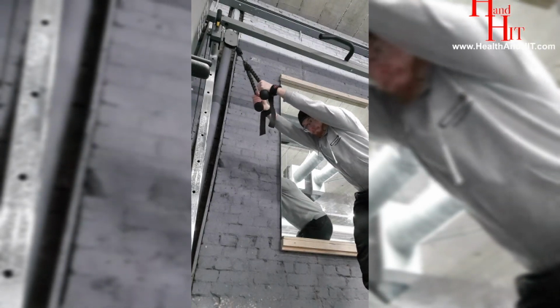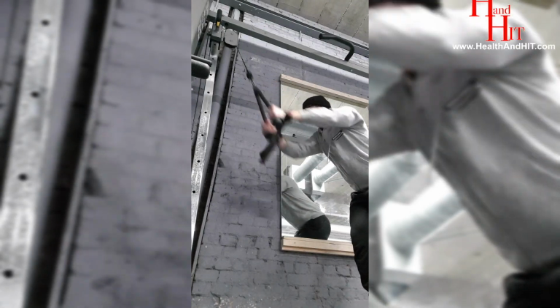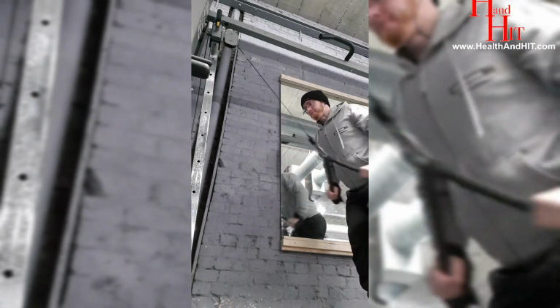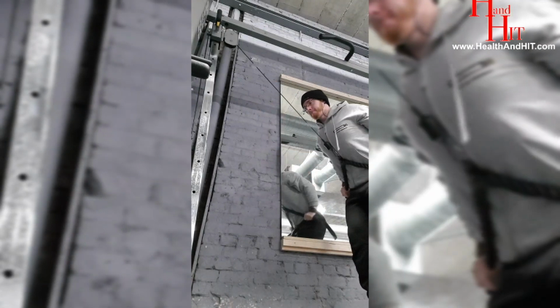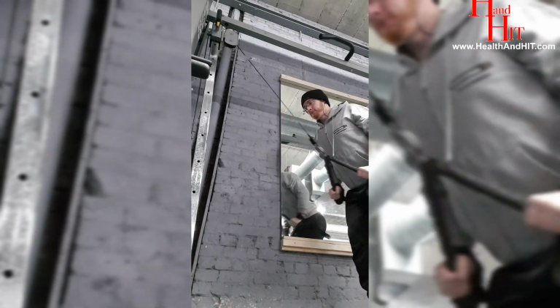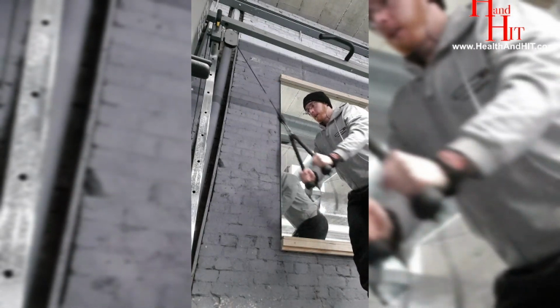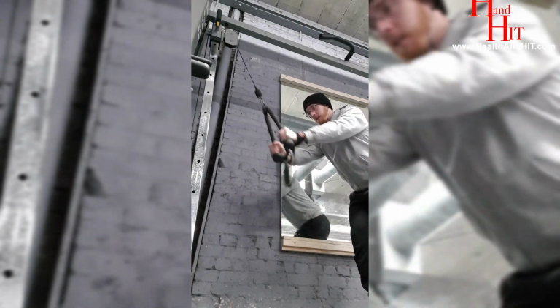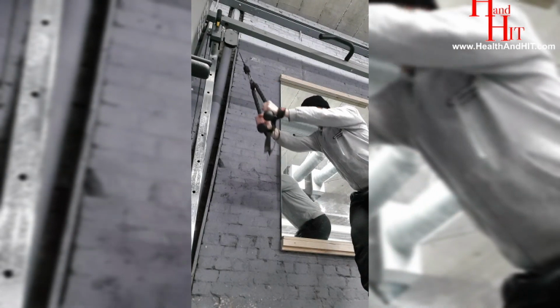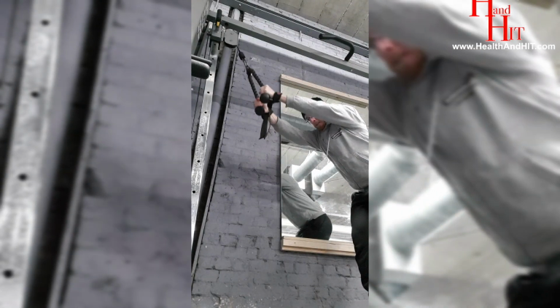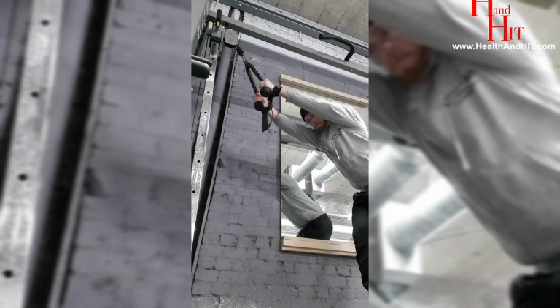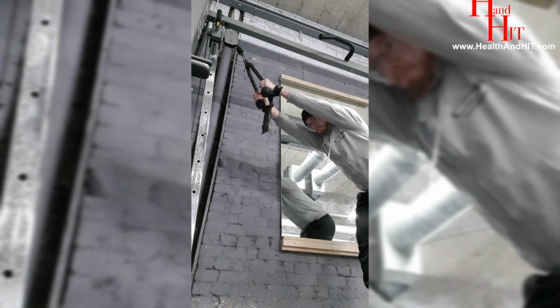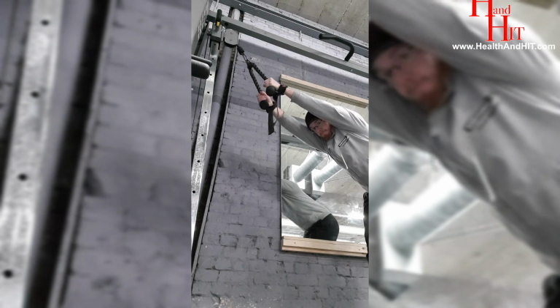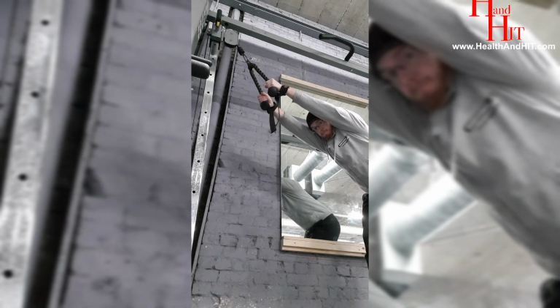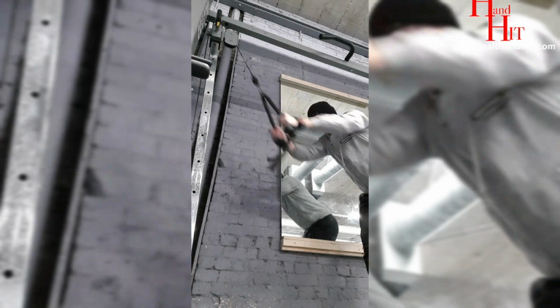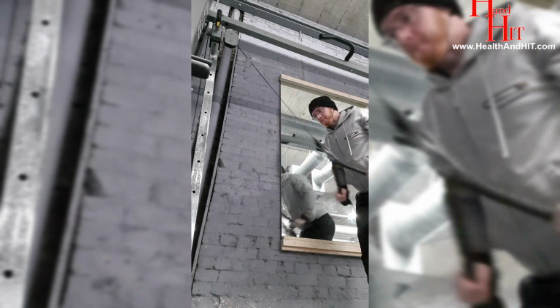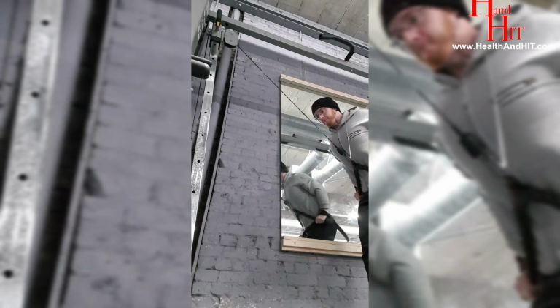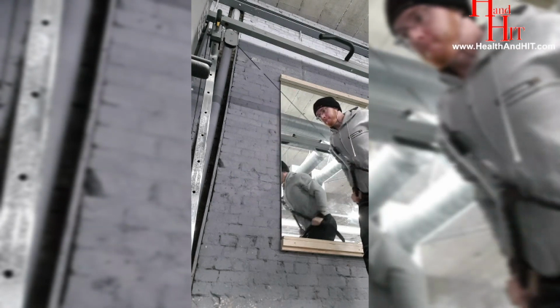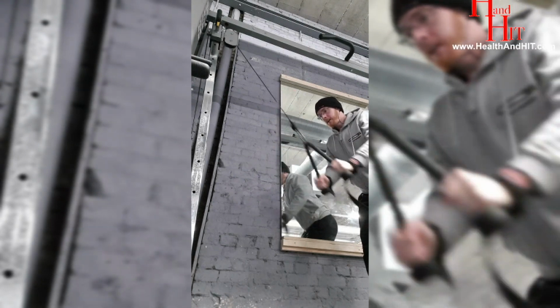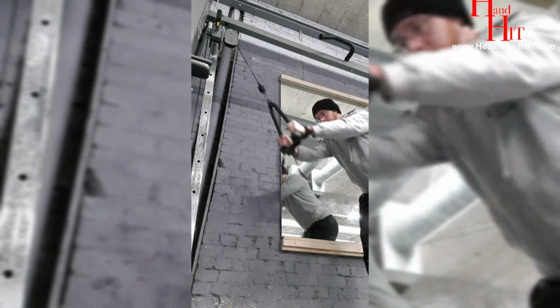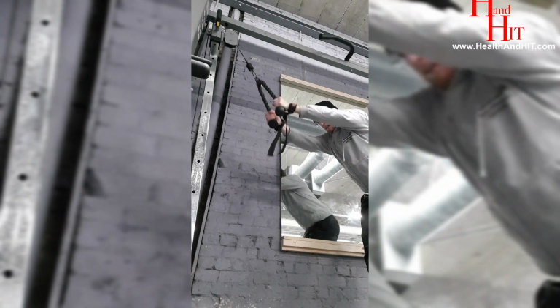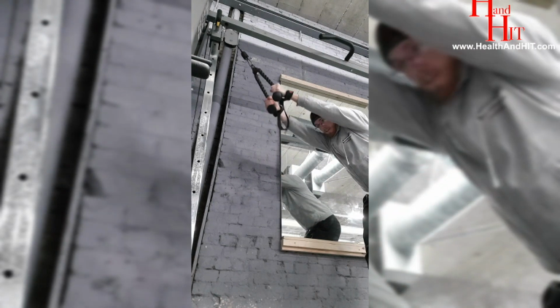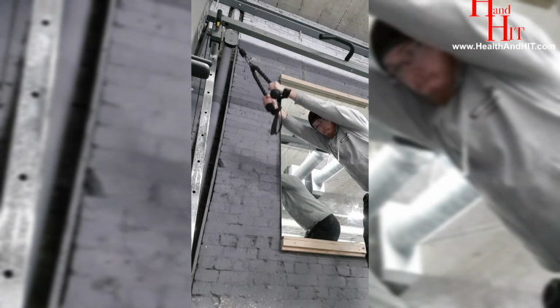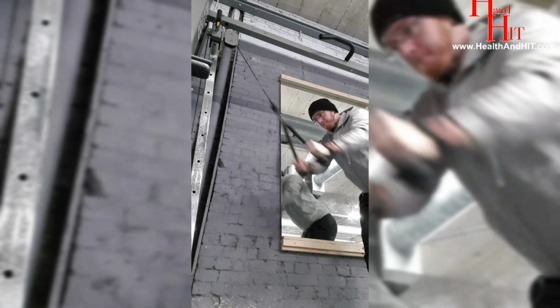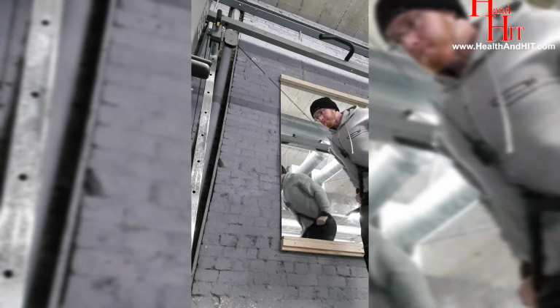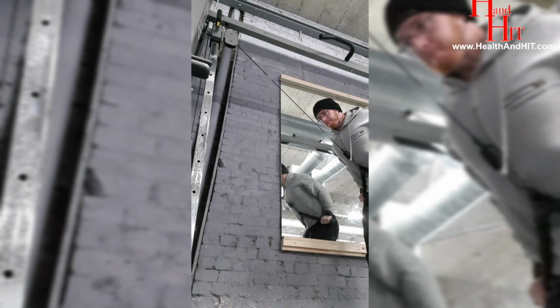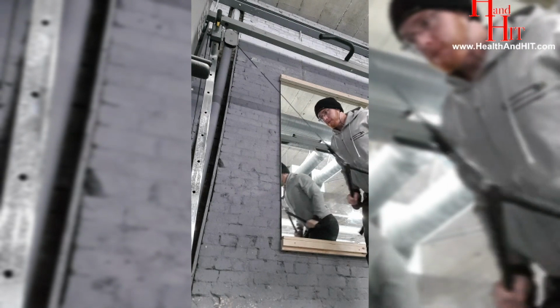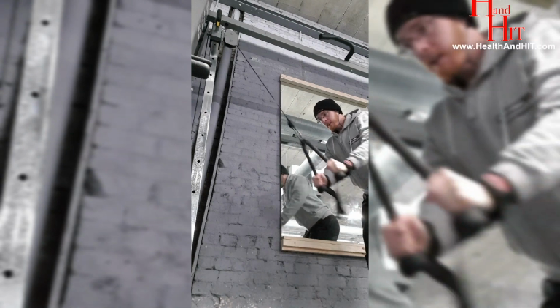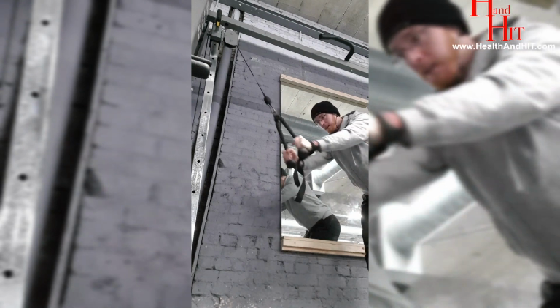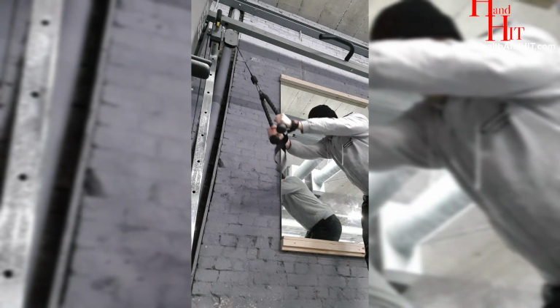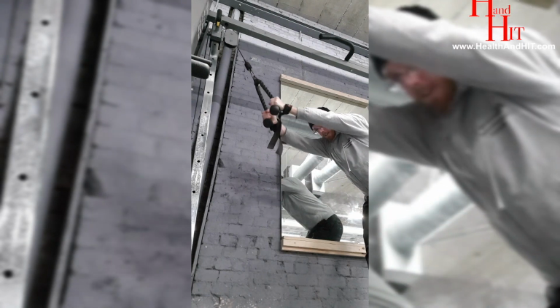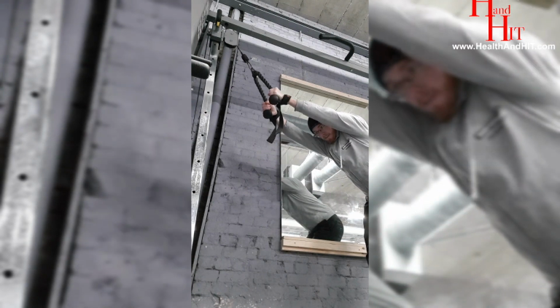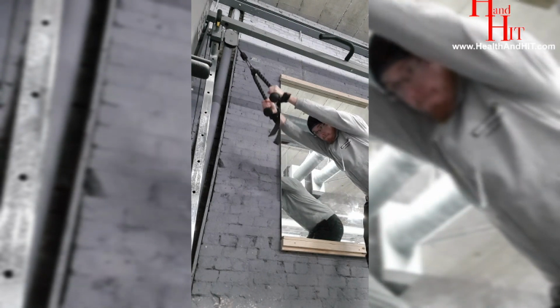Hi guys, George here, just doing a video of my back routine today. I was training on my own so that gave me a little bit of time to set up the camera and do my training.